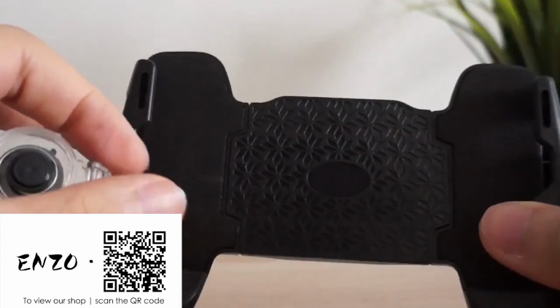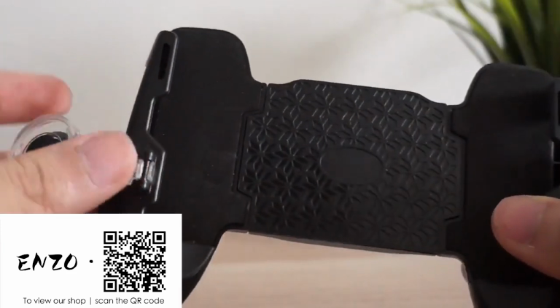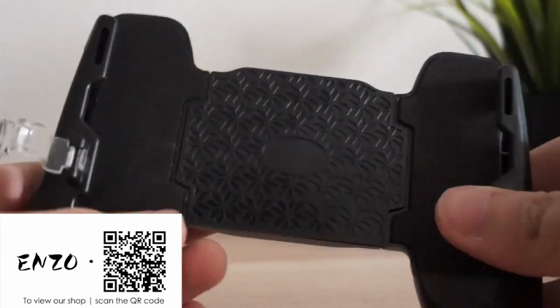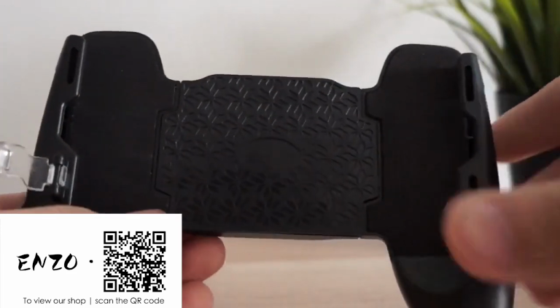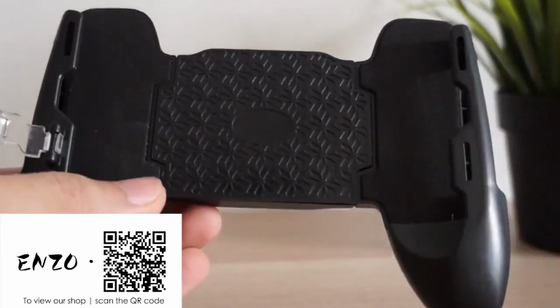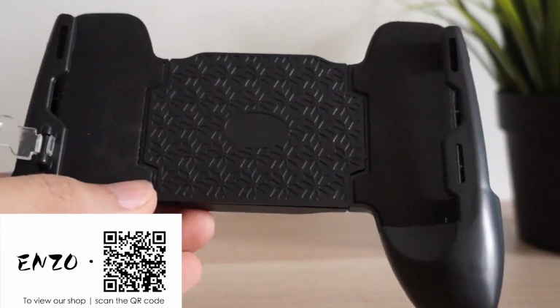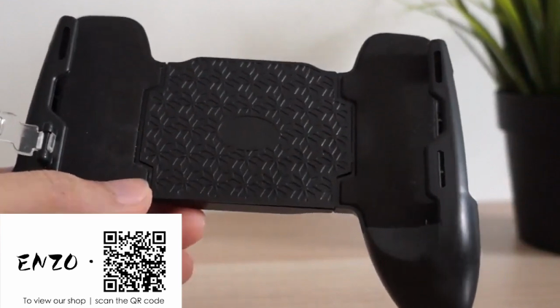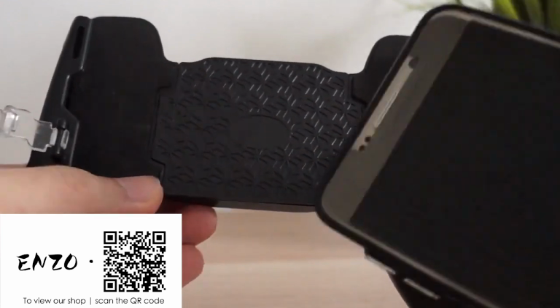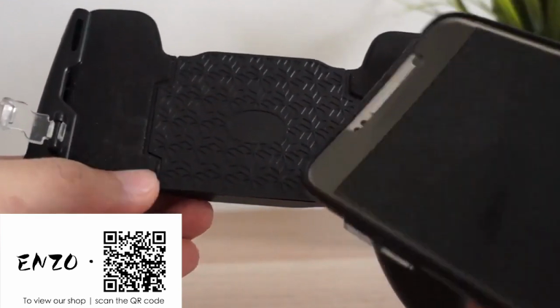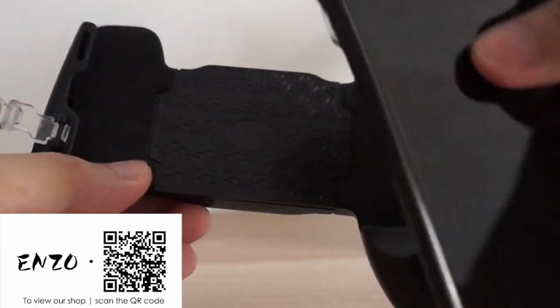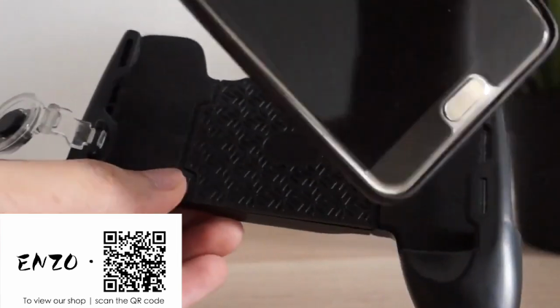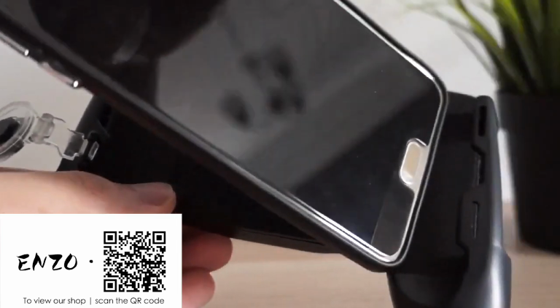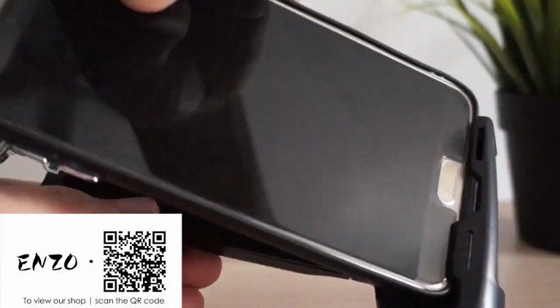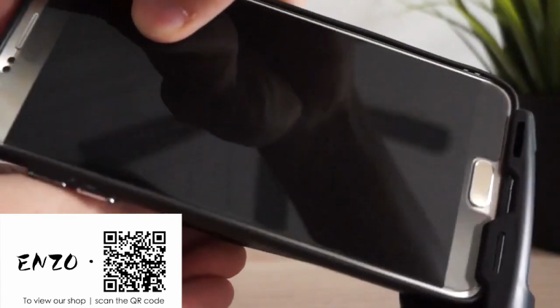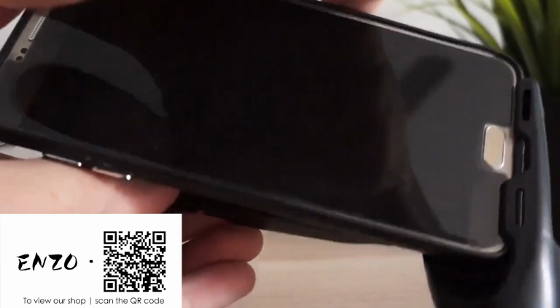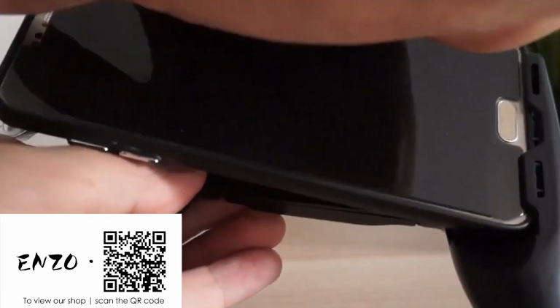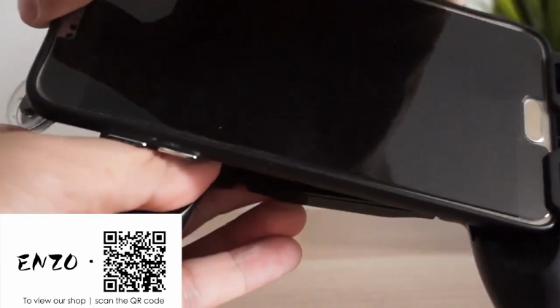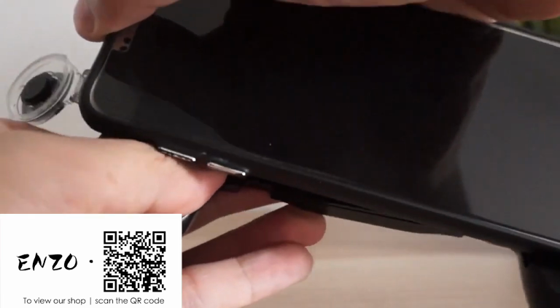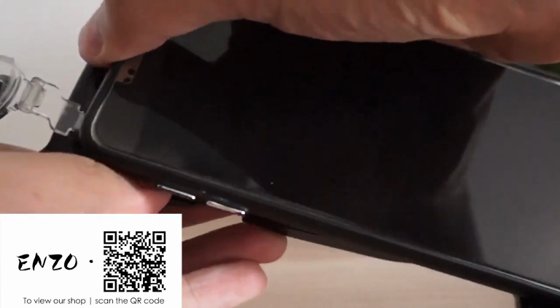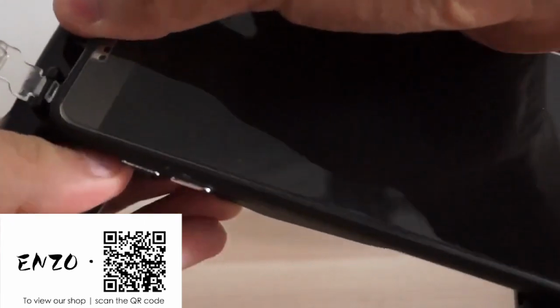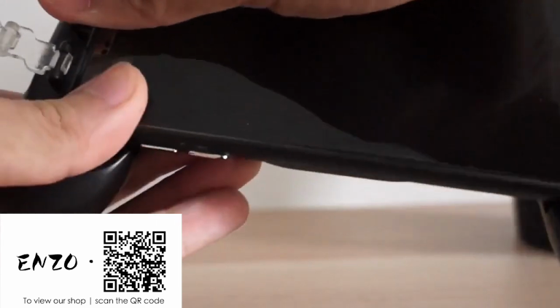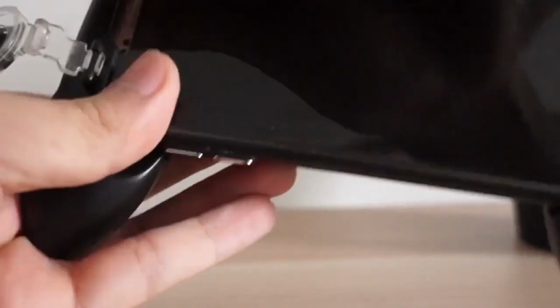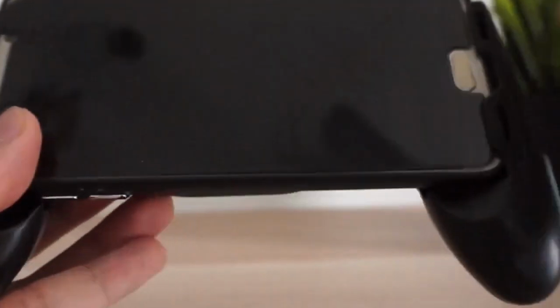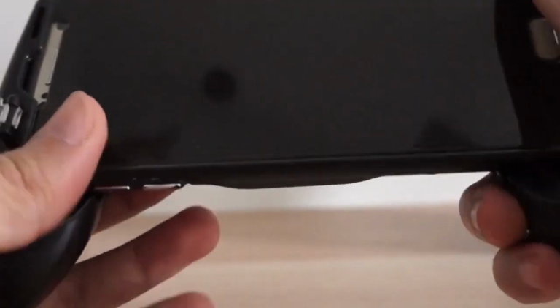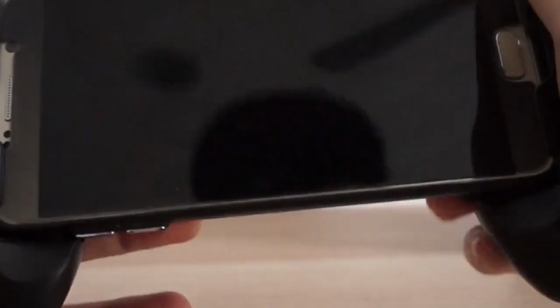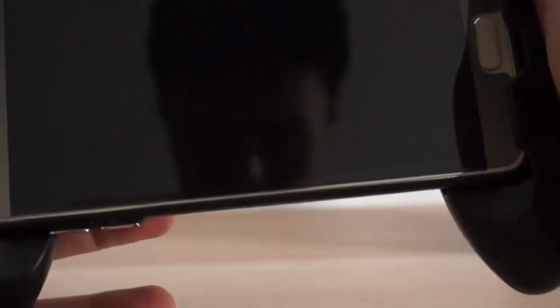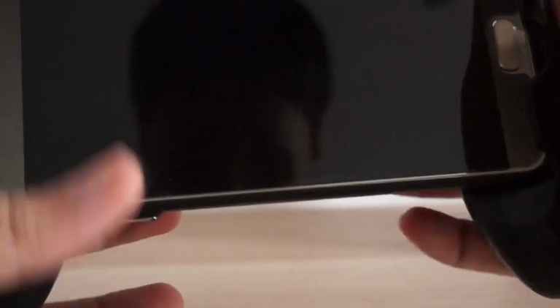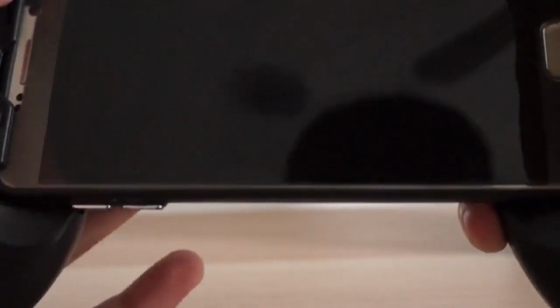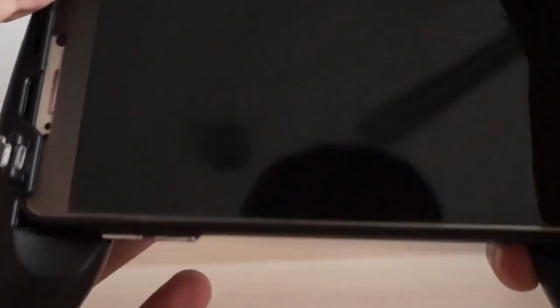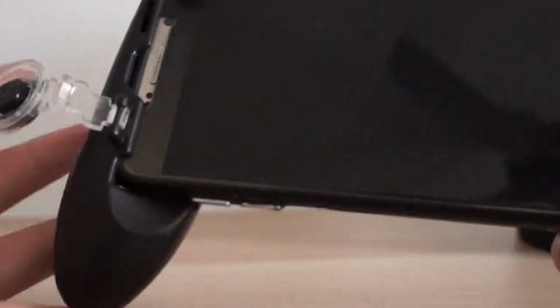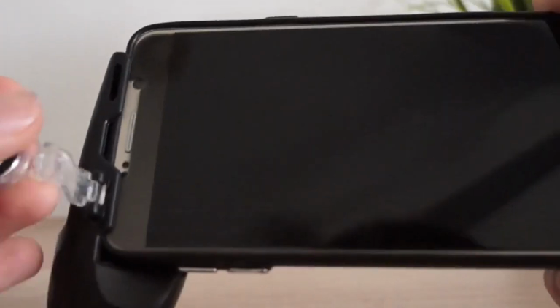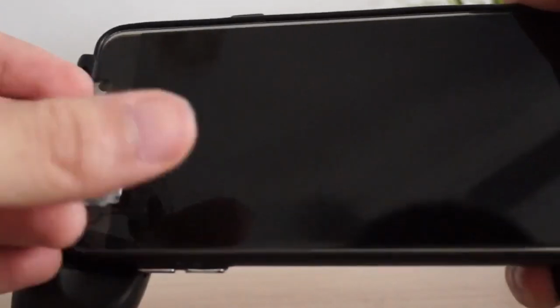Placing the phone in it is rather simple. You just have to put away the thumb controller and then just slide your phone on it, check and see if it is secure, and you are good to go.